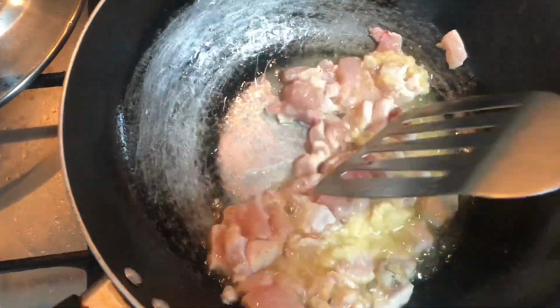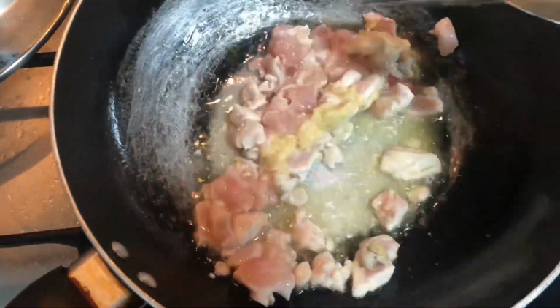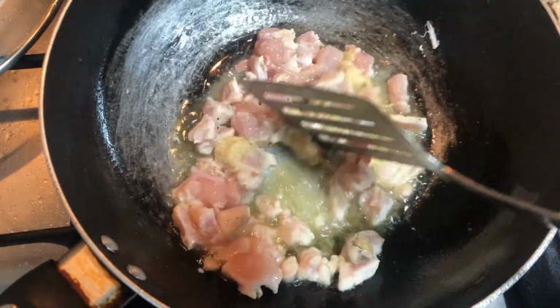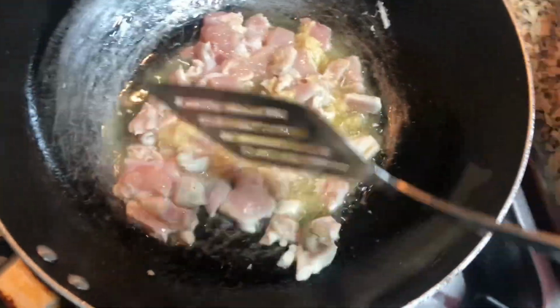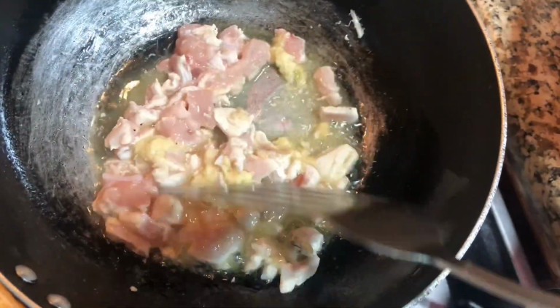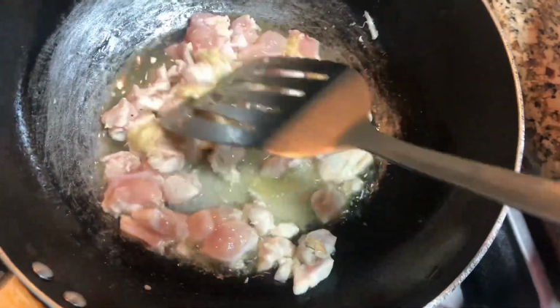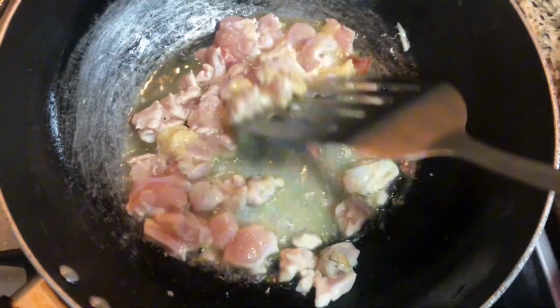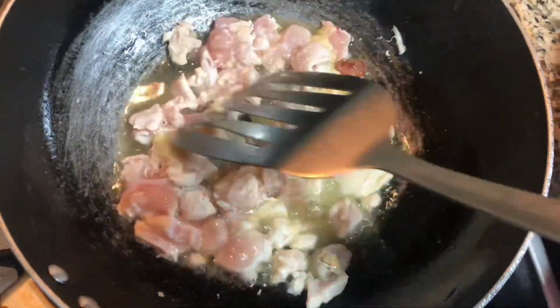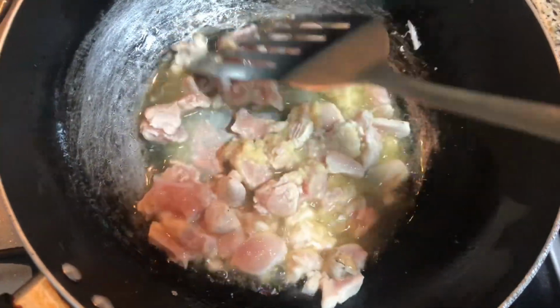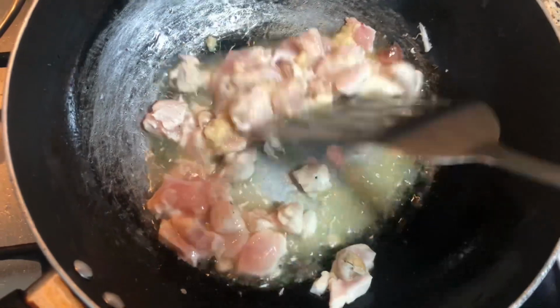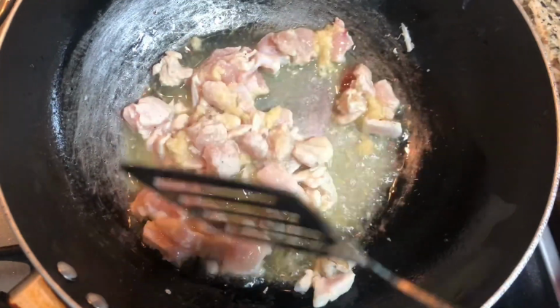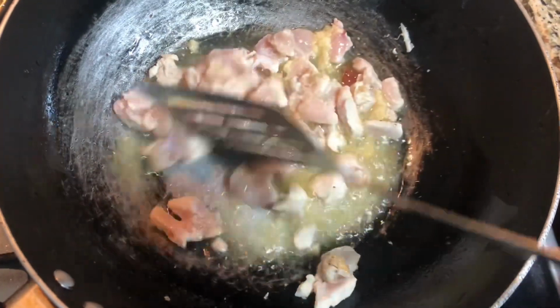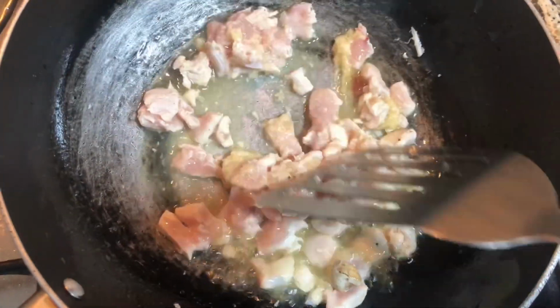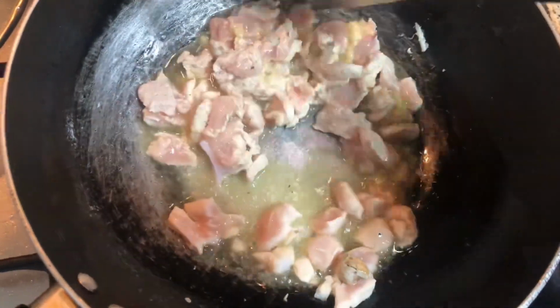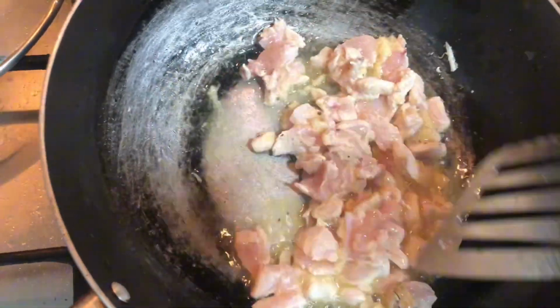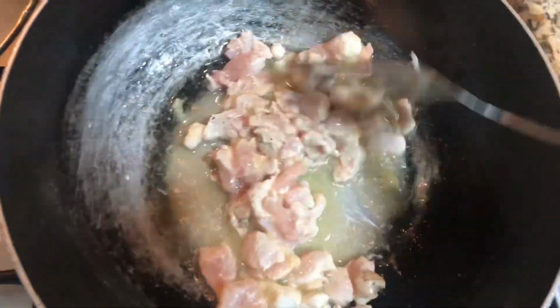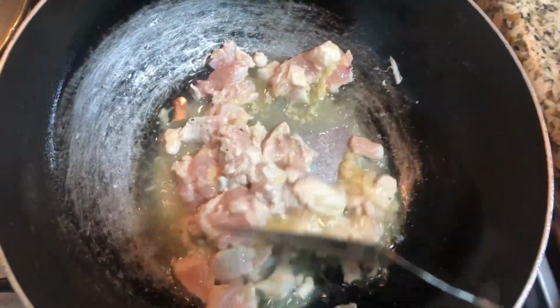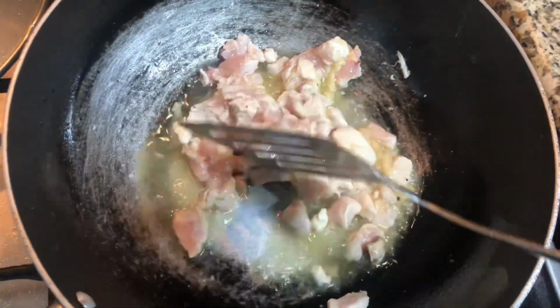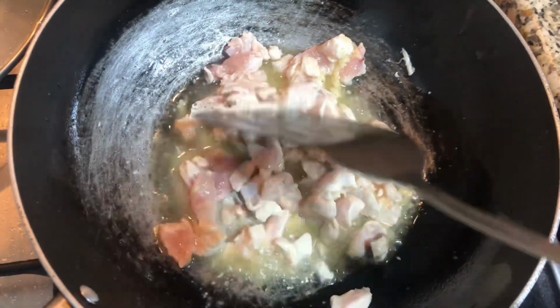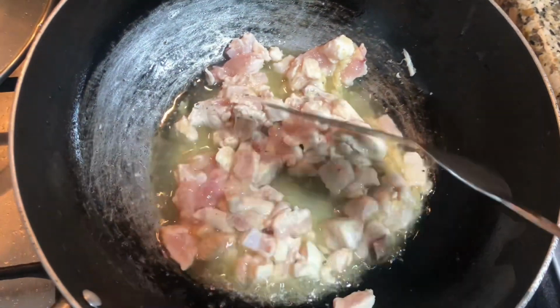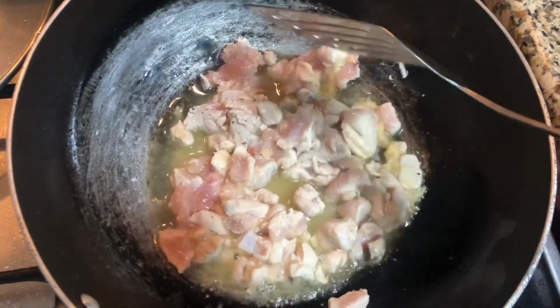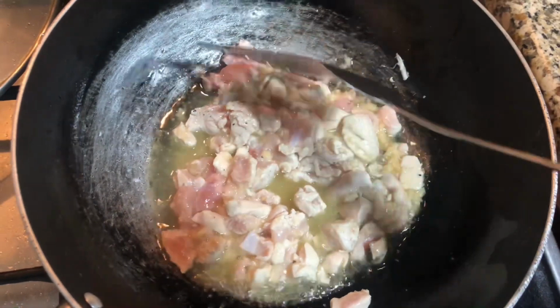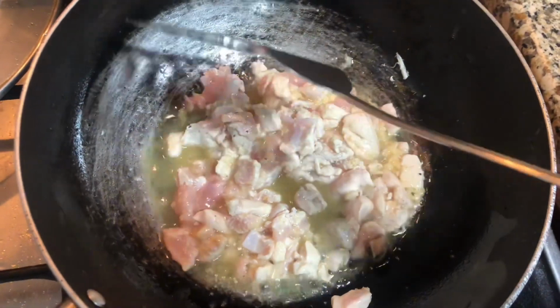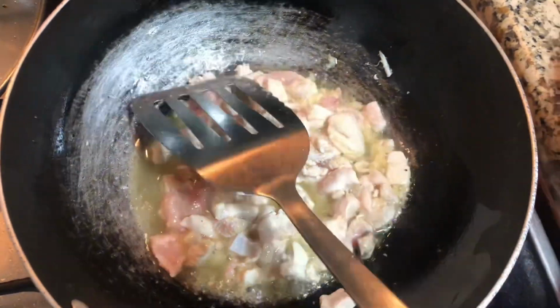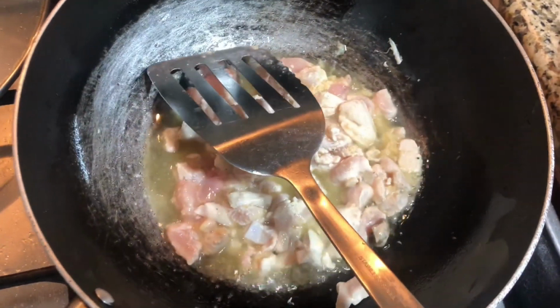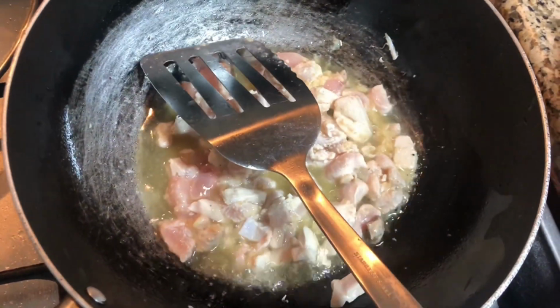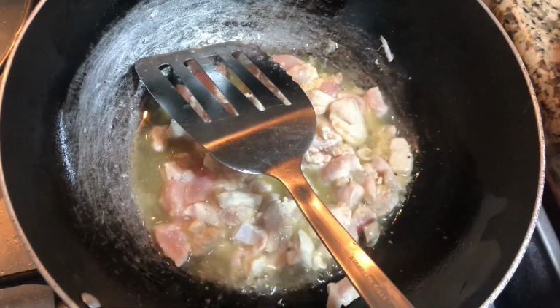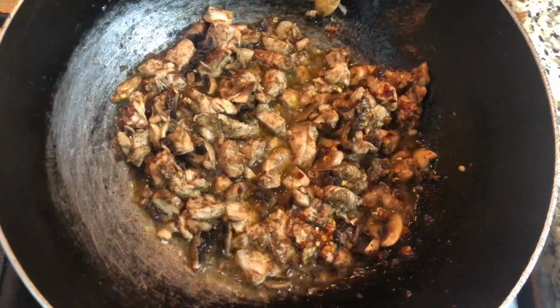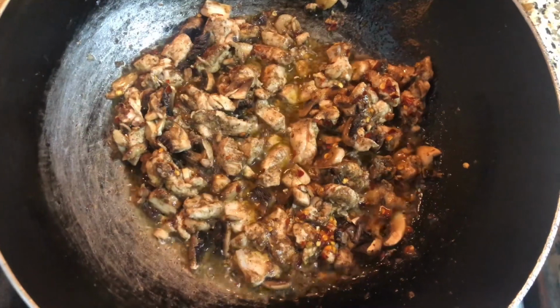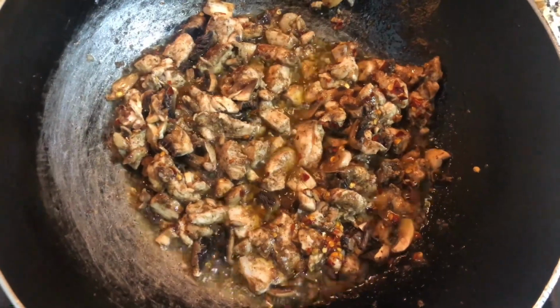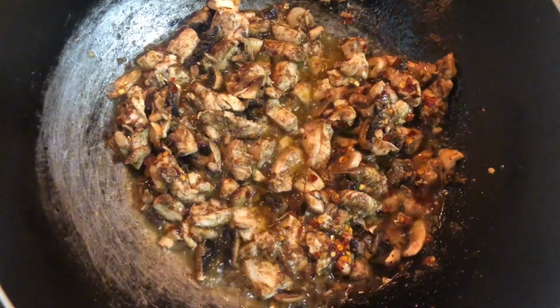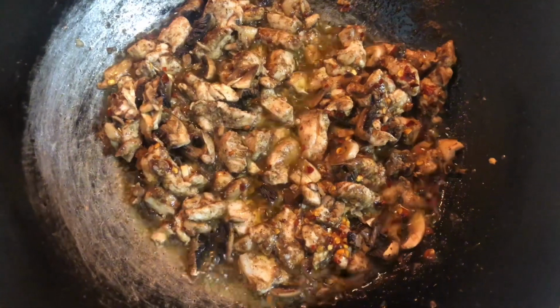After adding the chicken, cook until golden brown. When the chicken is golden brown, you add mushrooms and other spices and sauce. Then add black pepper, white pepper, some chili flakes, soya sauce, and hot sauce.